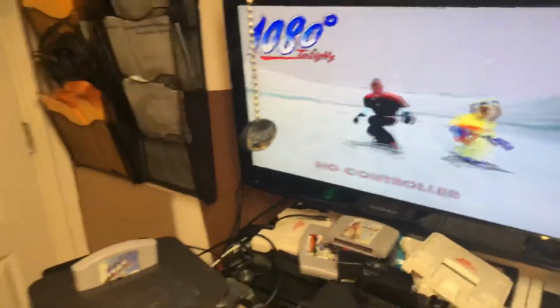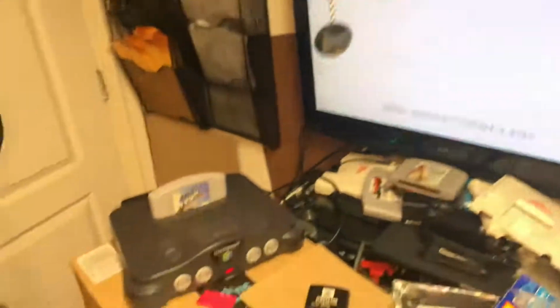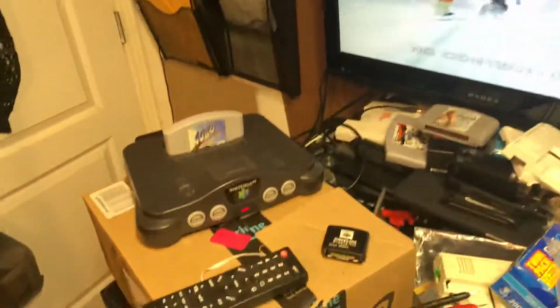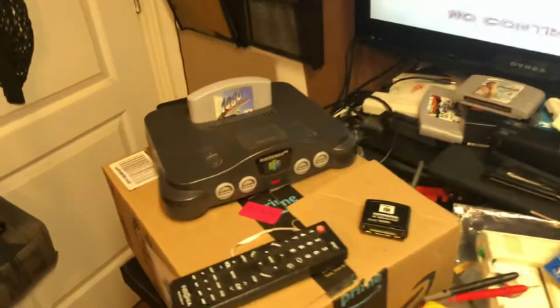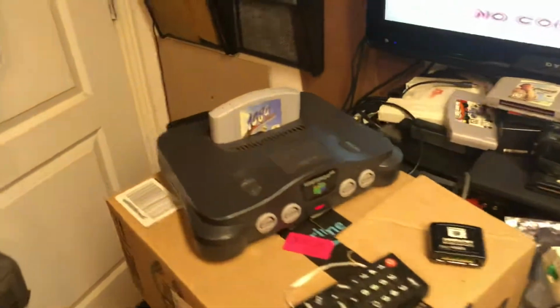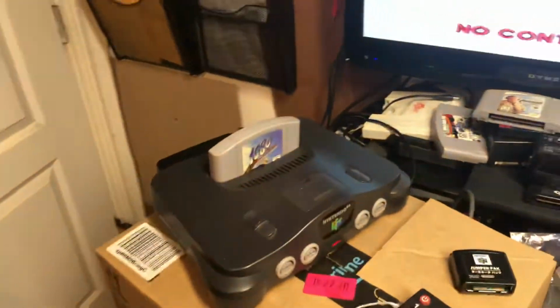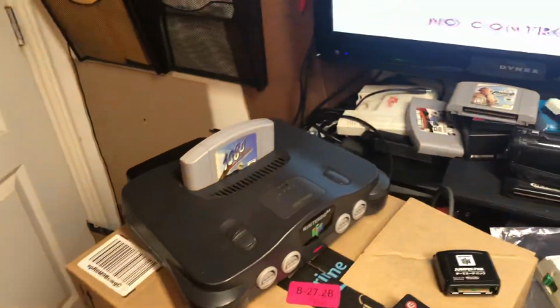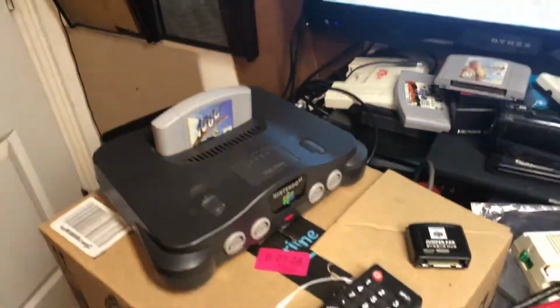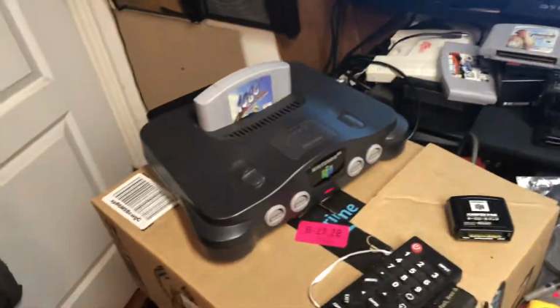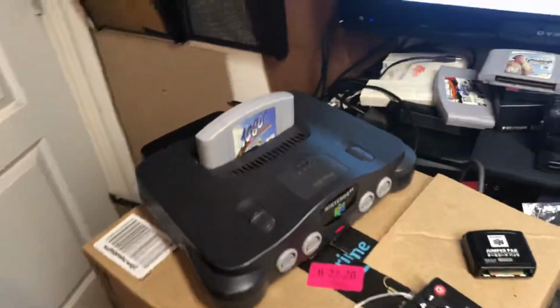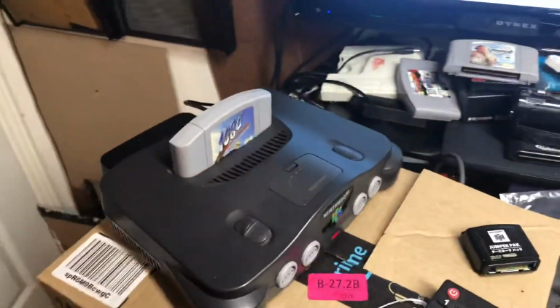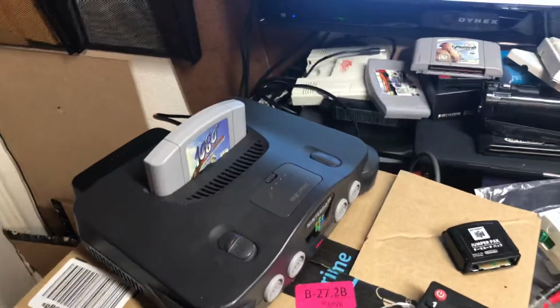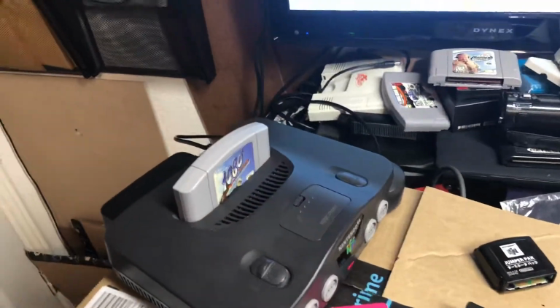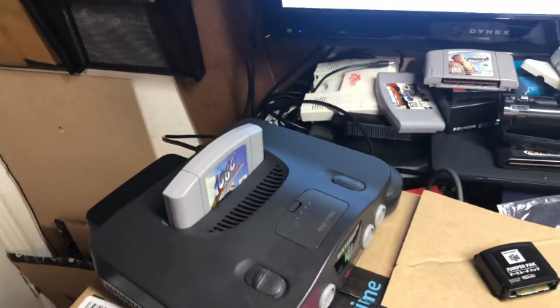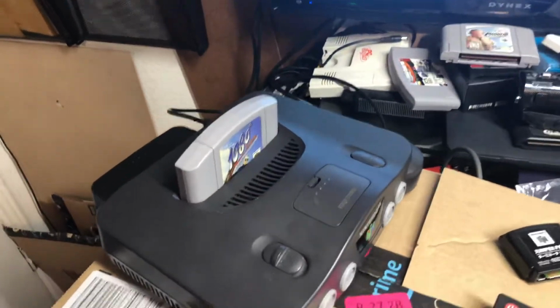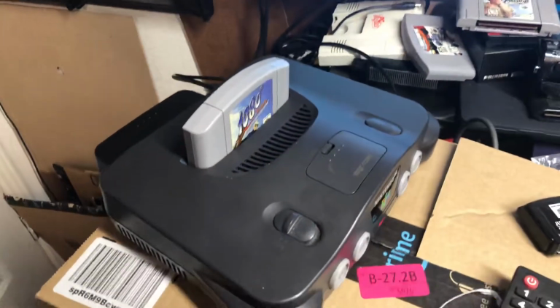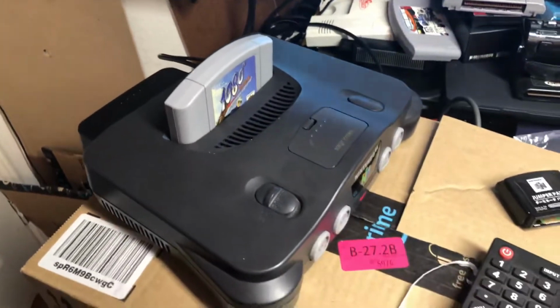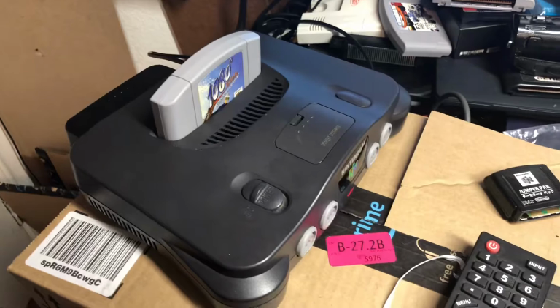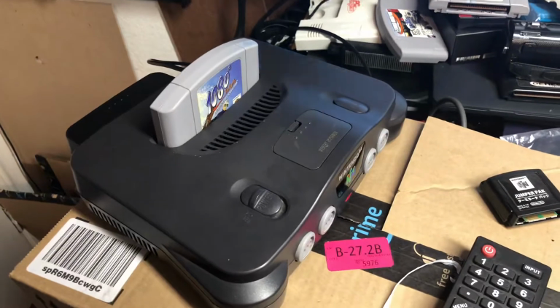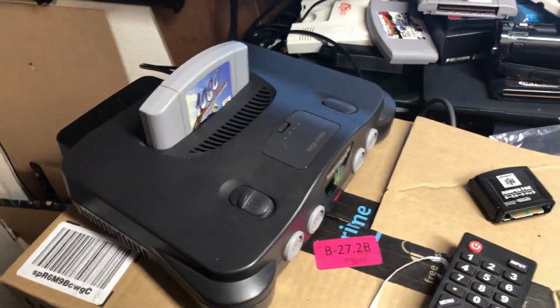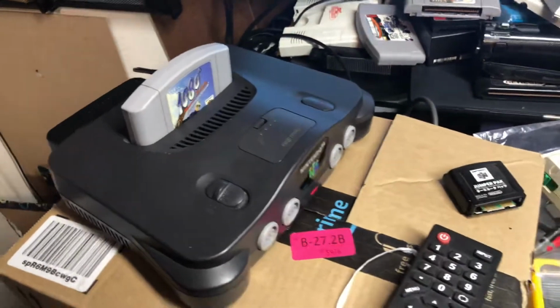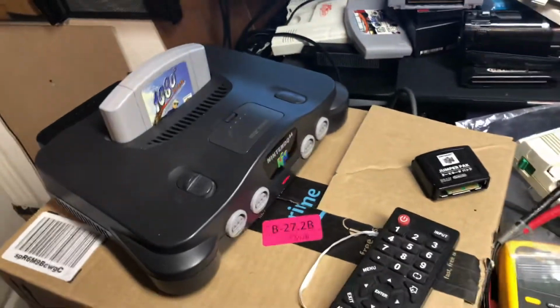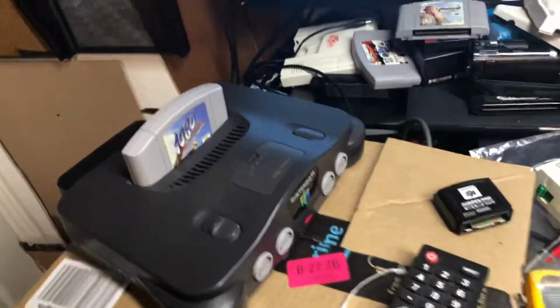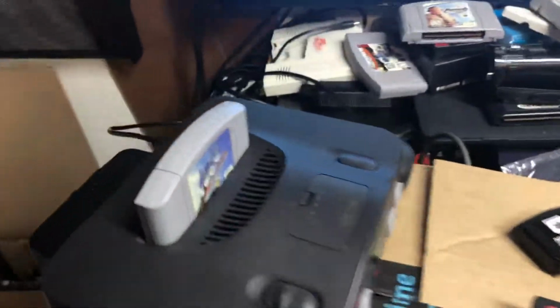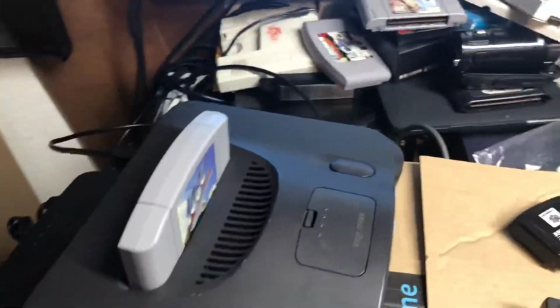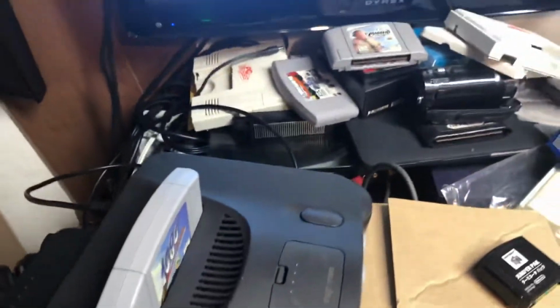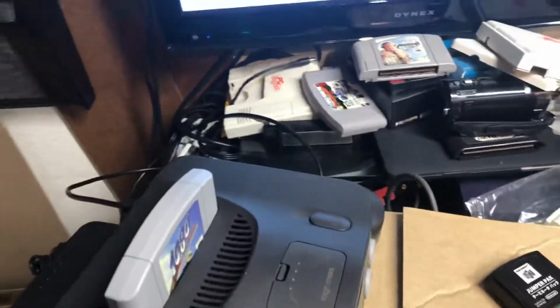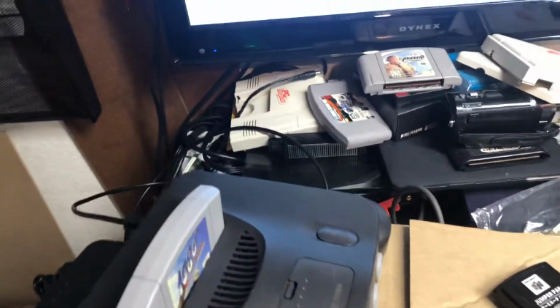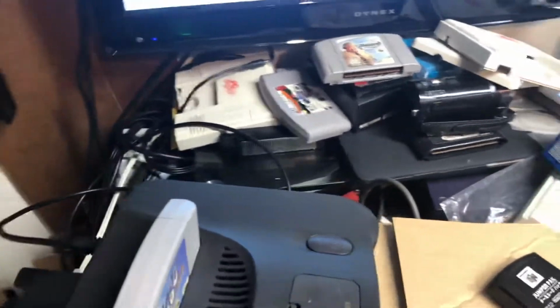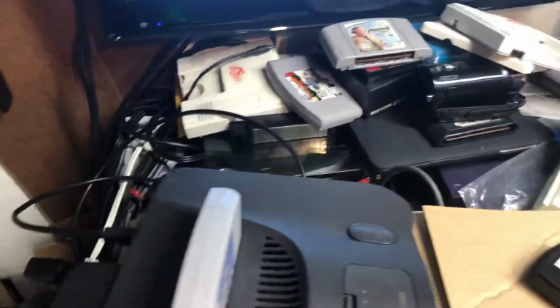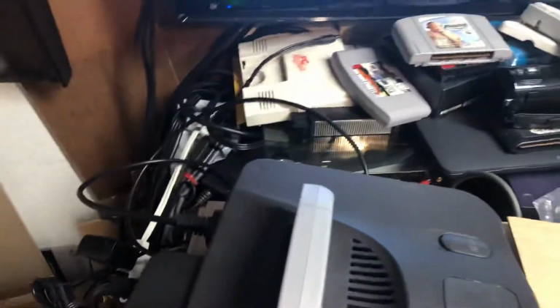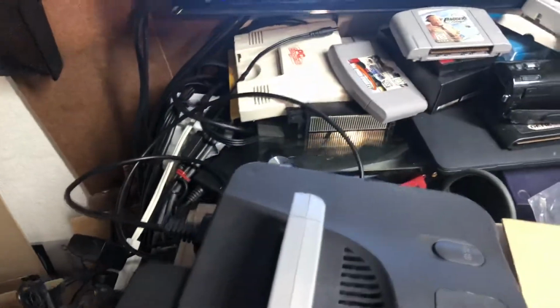Hey Eddie, so your N64 is done. I'm still working on your NES but this one's been RGB modded with the keyboard increase chip that you sent me.